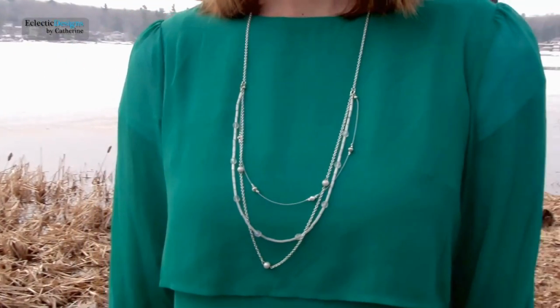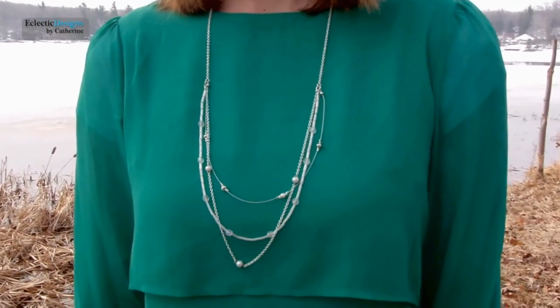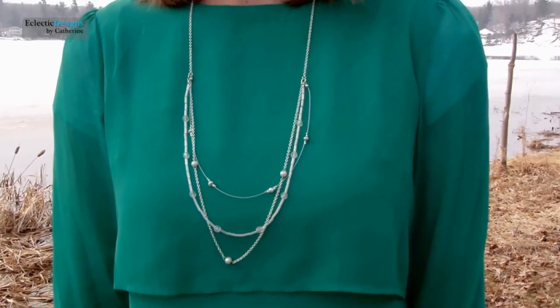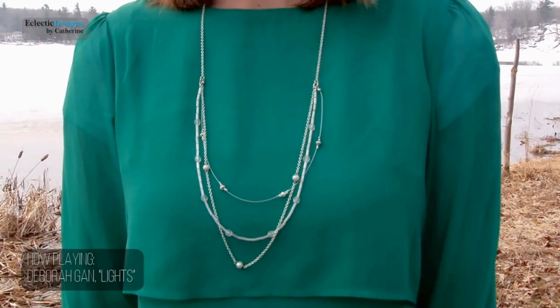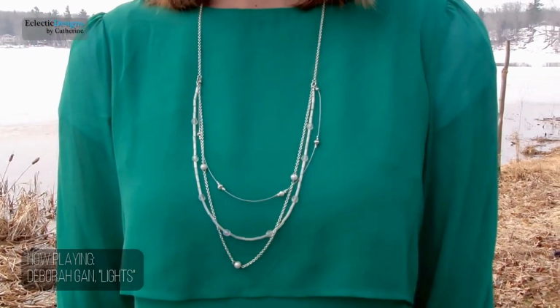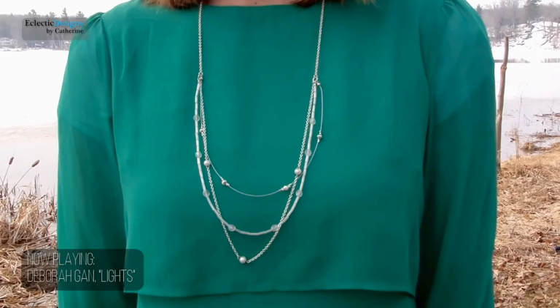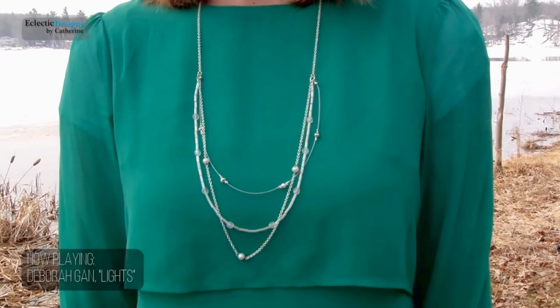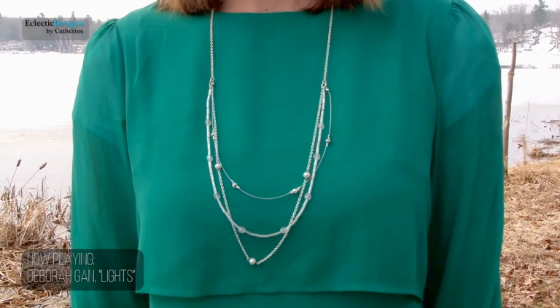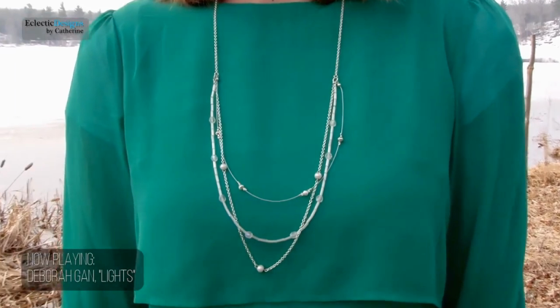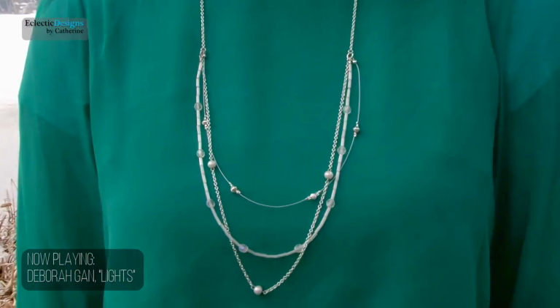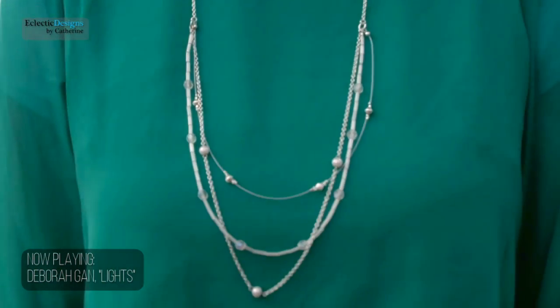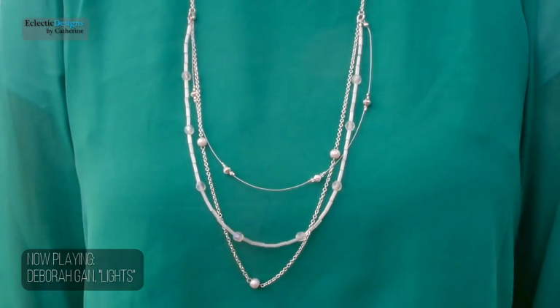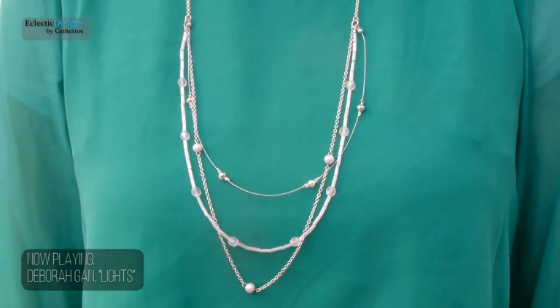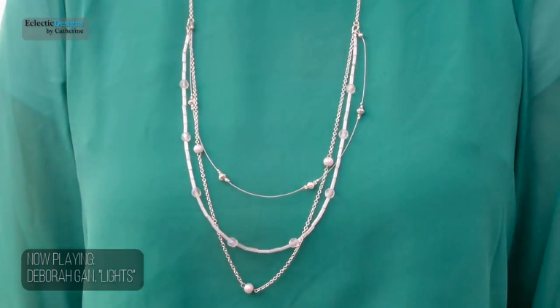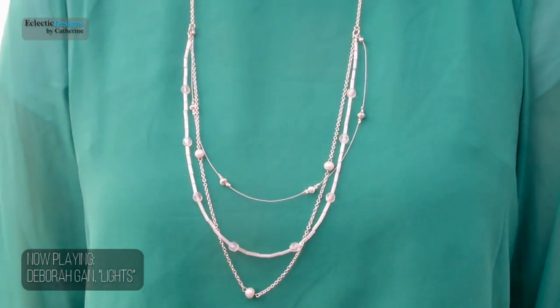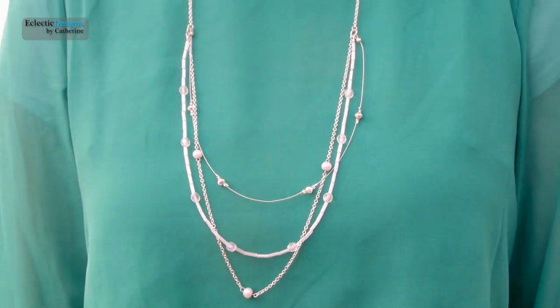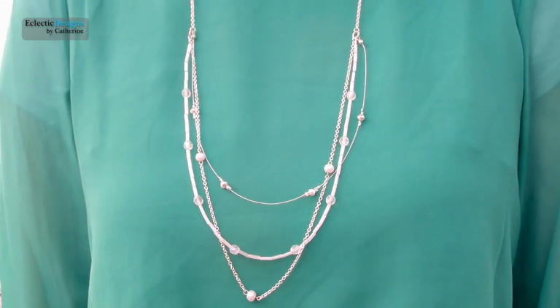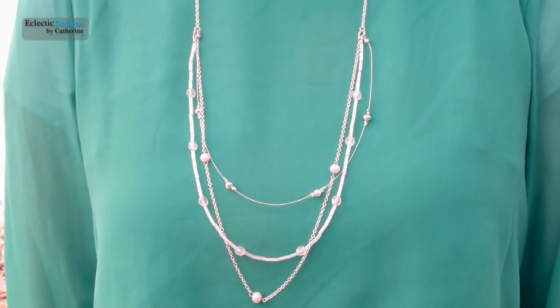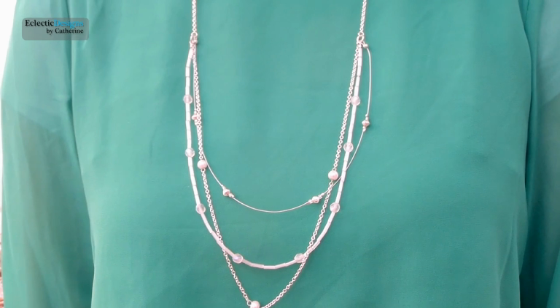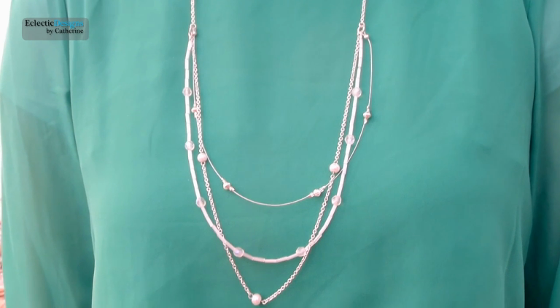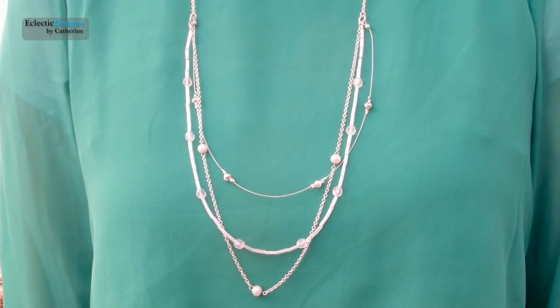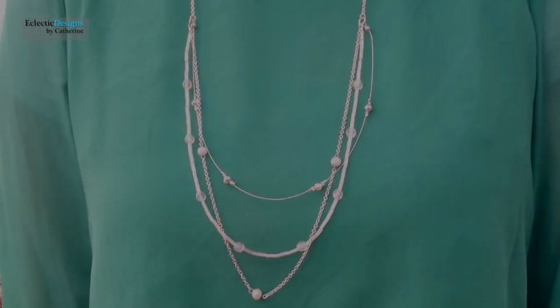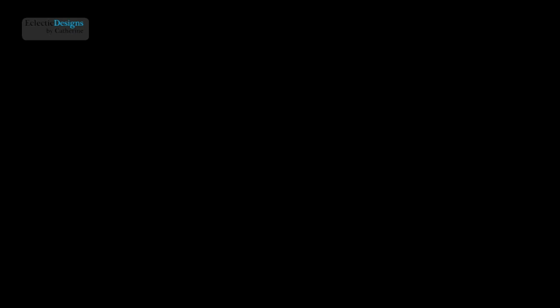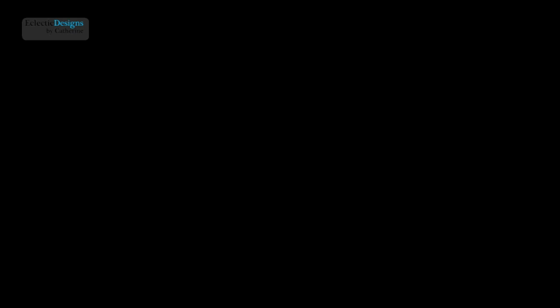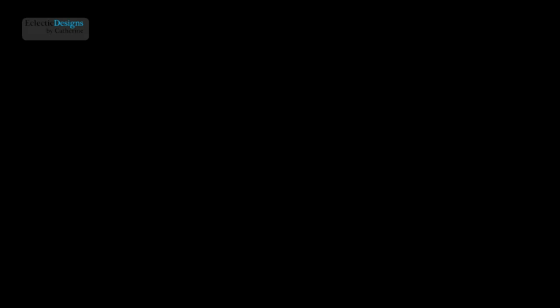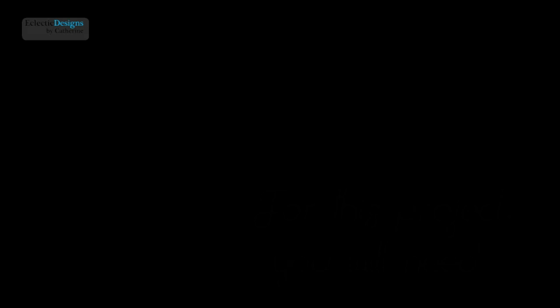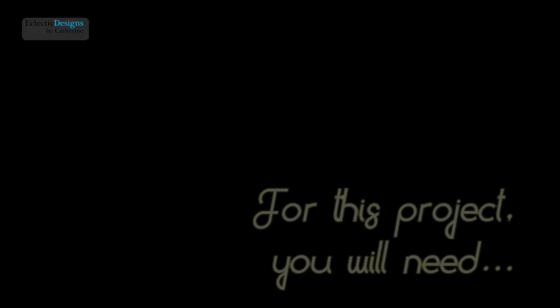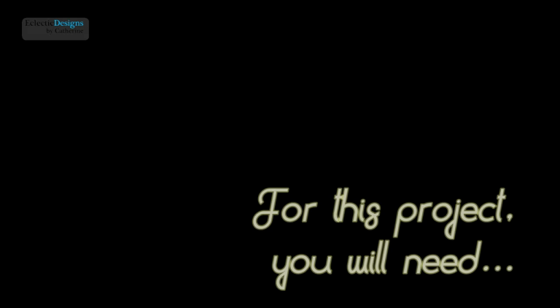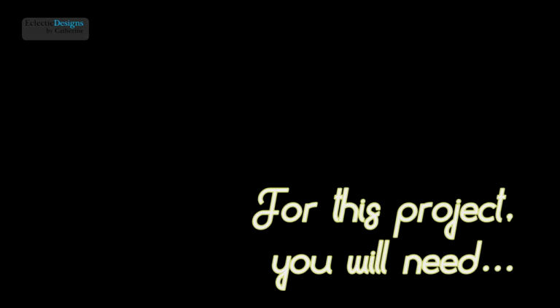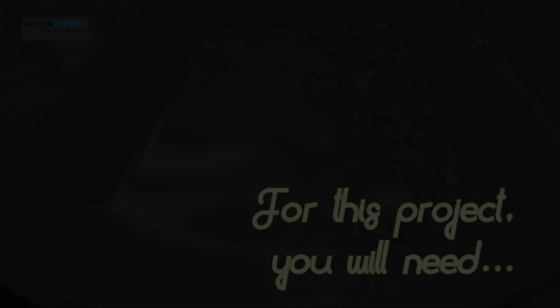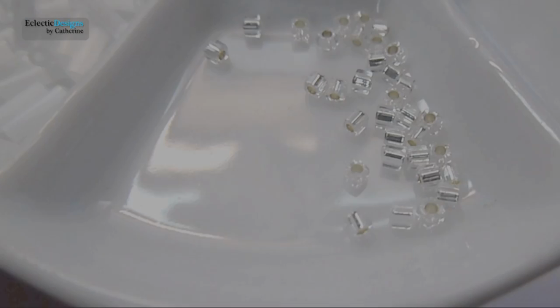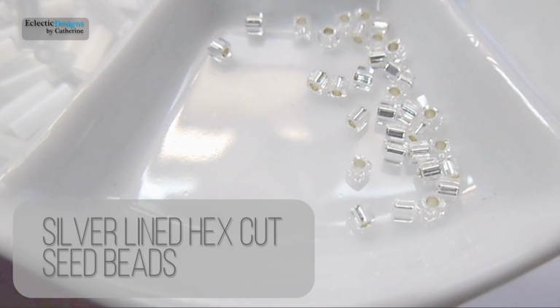This elegant, long, beautiful necklace was named after my sister Rebecca, who was asking if I could make her a long necklace, and this is what I came up with. She is actually the model in the video here. So for this project...